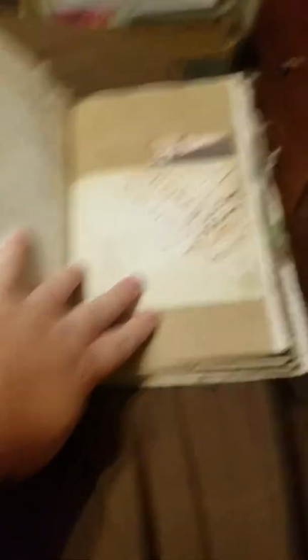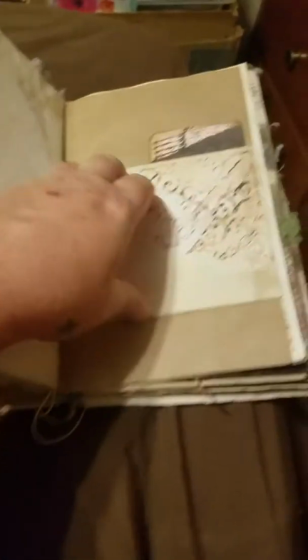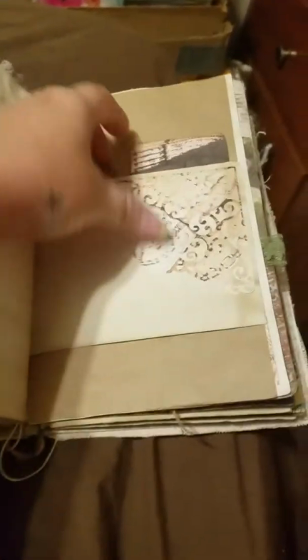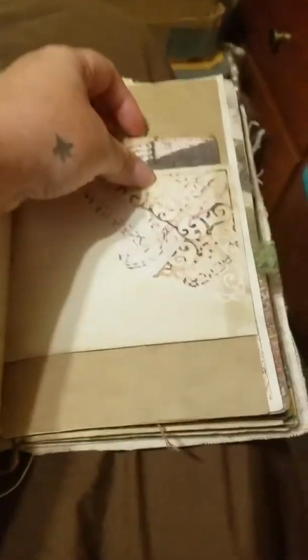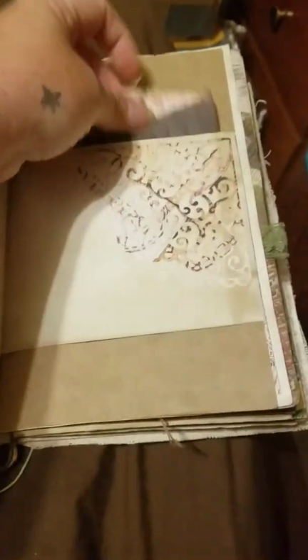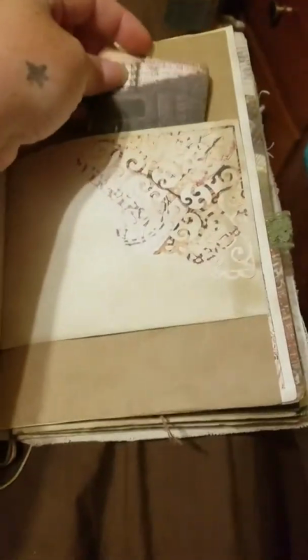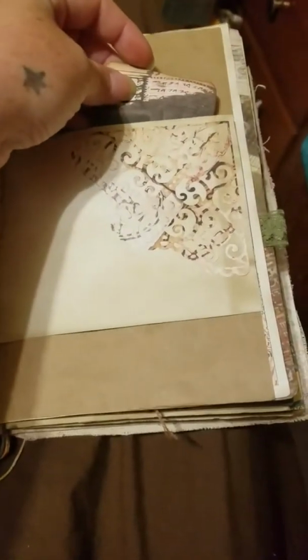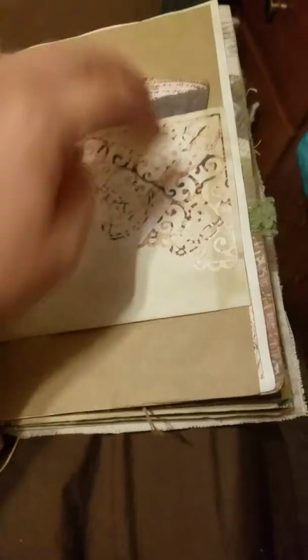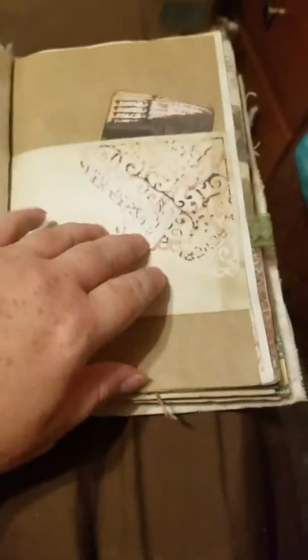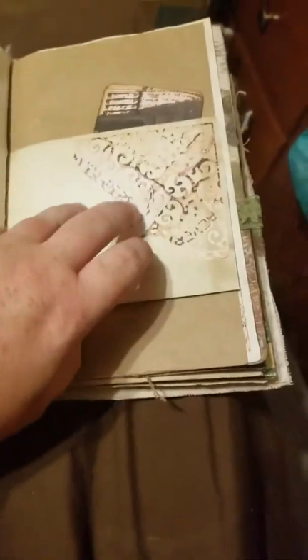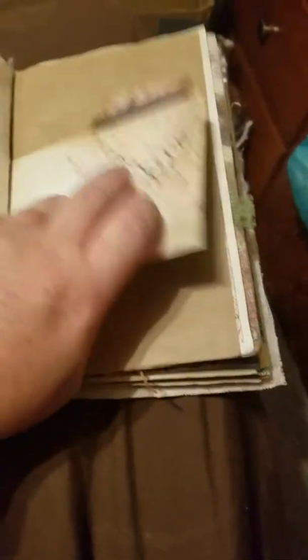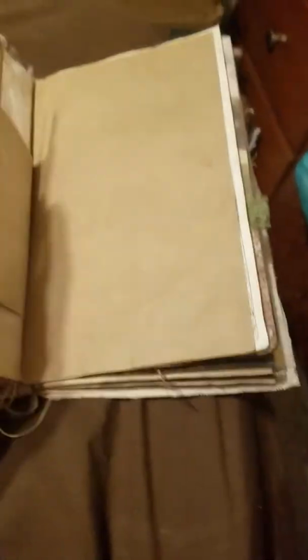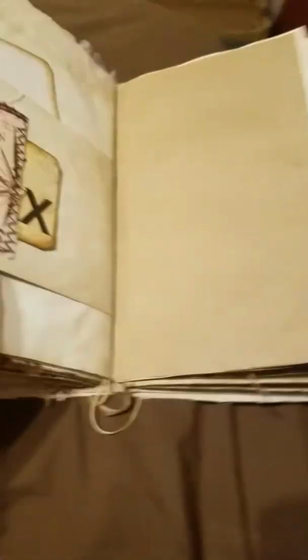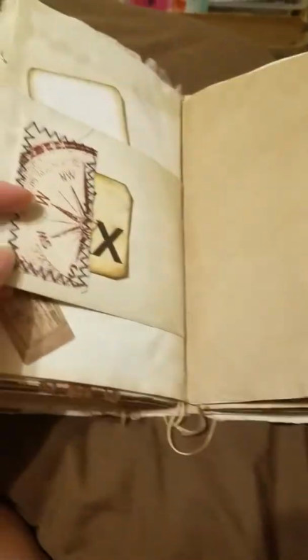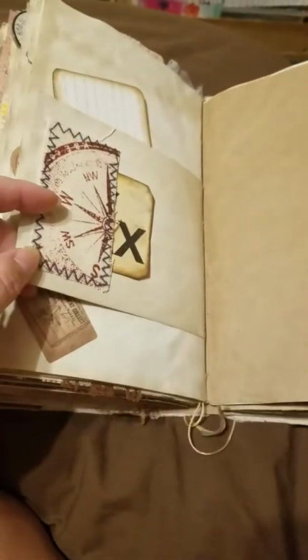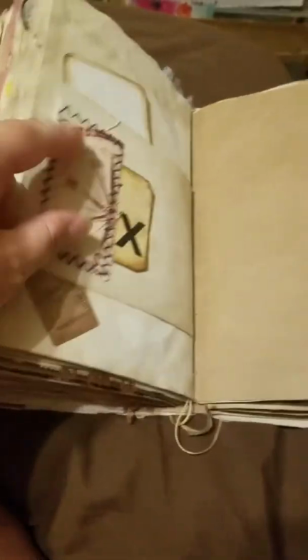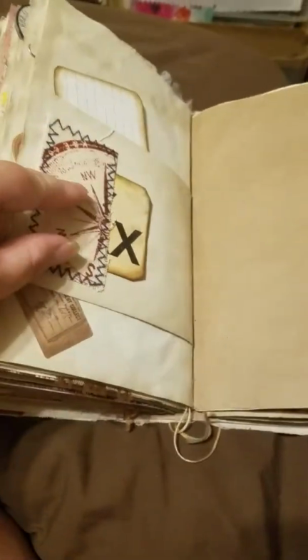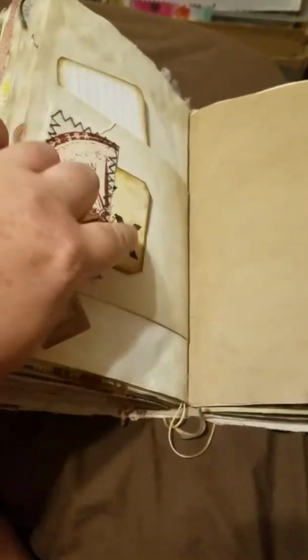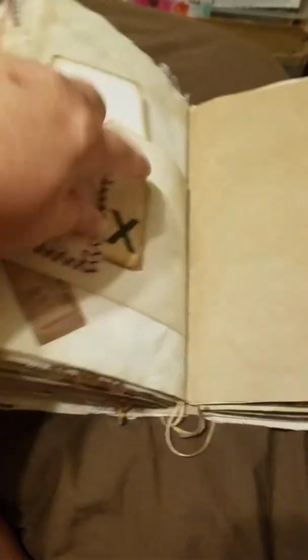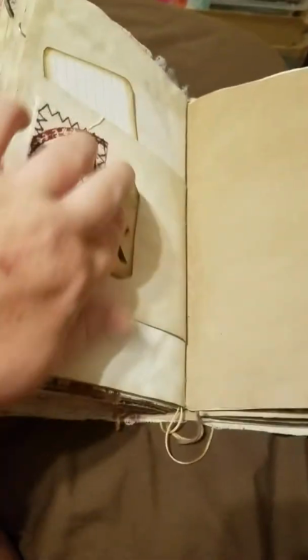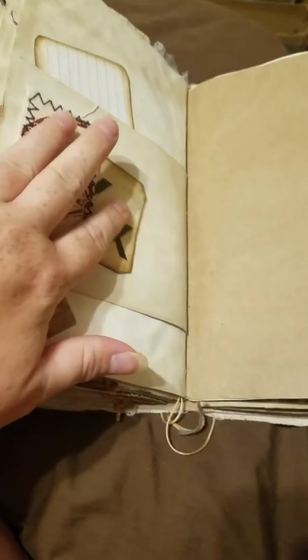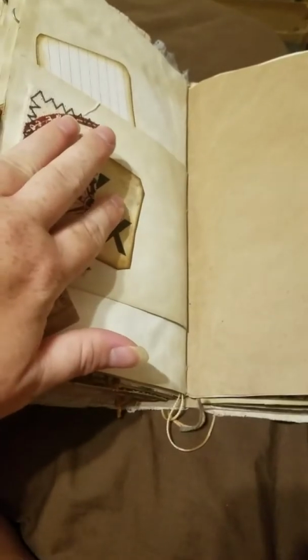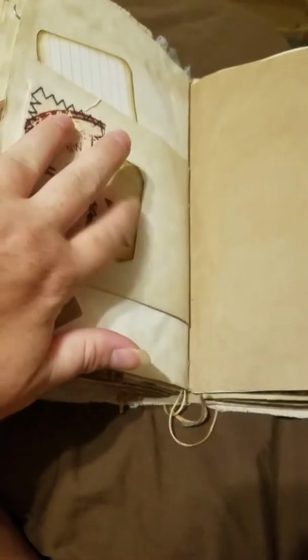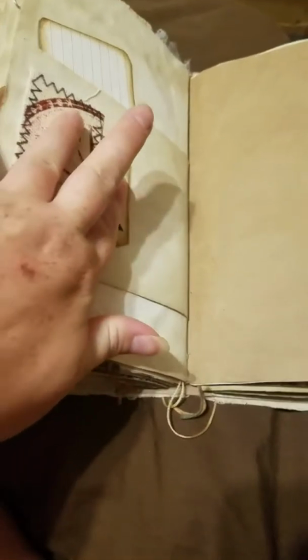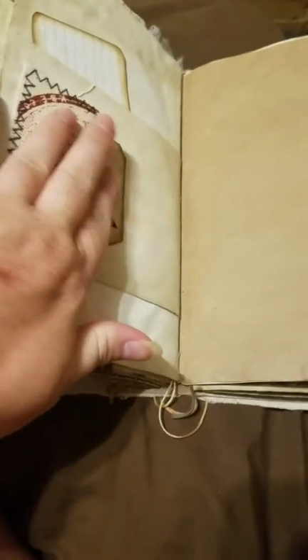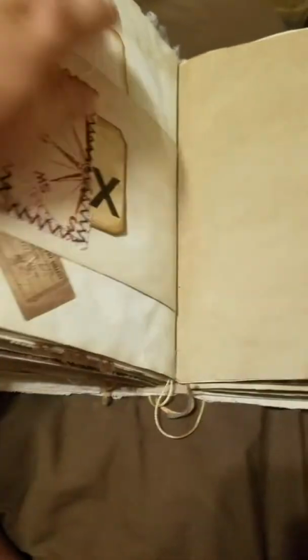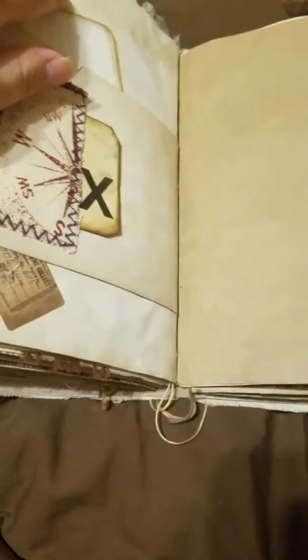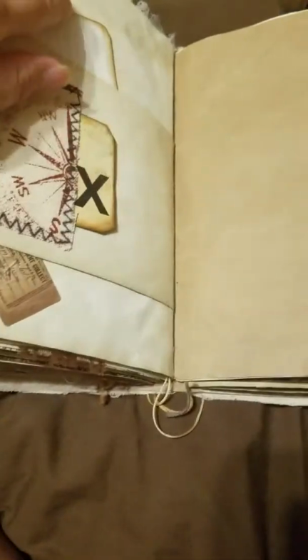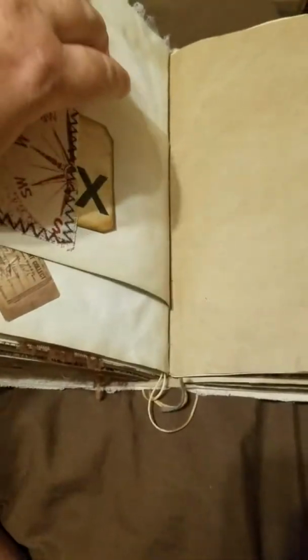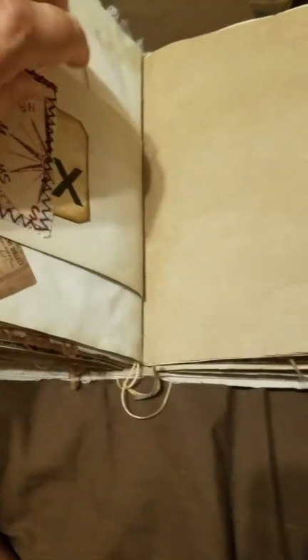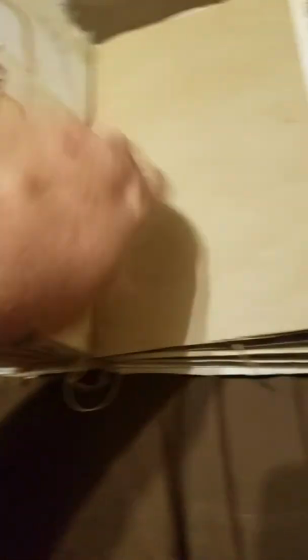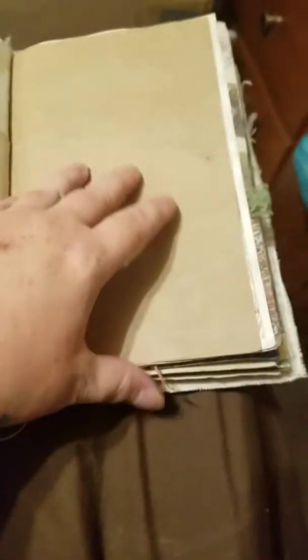Another pocket page, some more ephemera, die cut, some more fabric which is a pocket that slides out — and again it's backed on index cards so you can write on it.